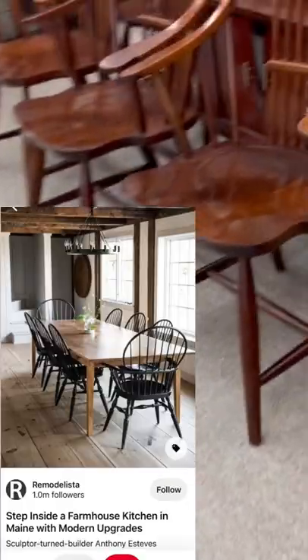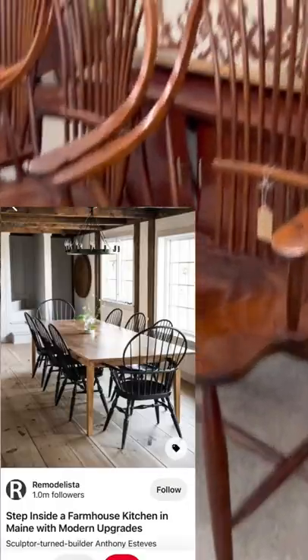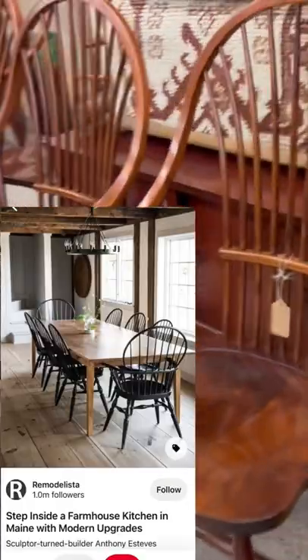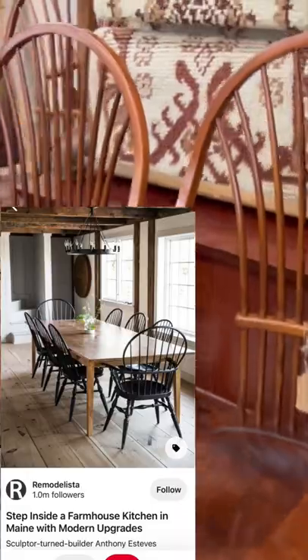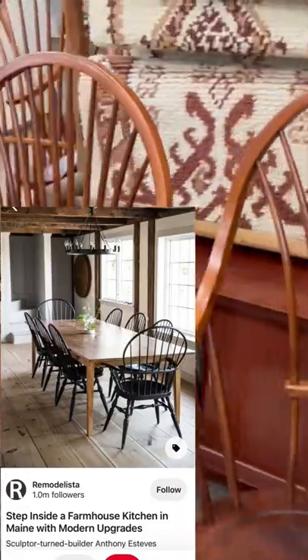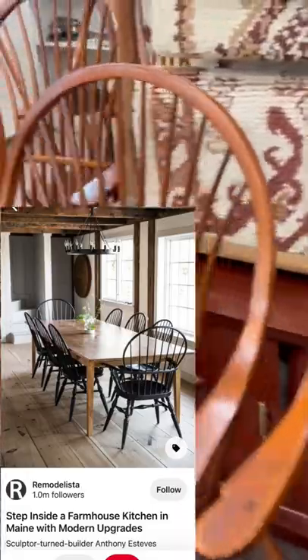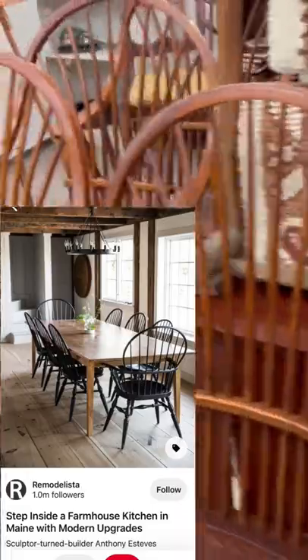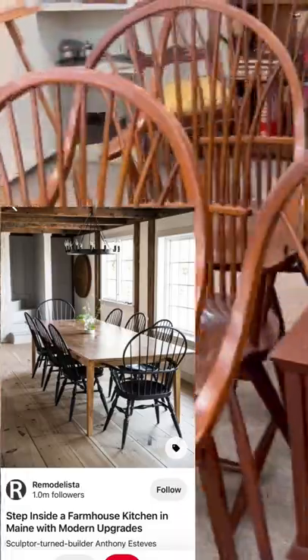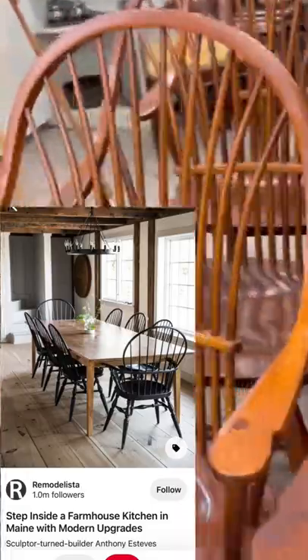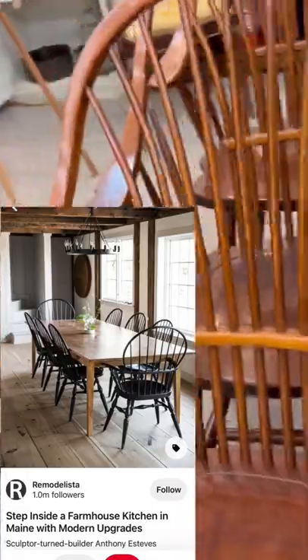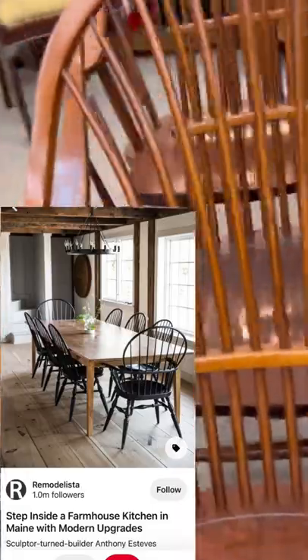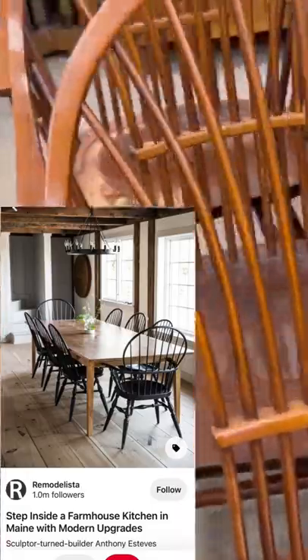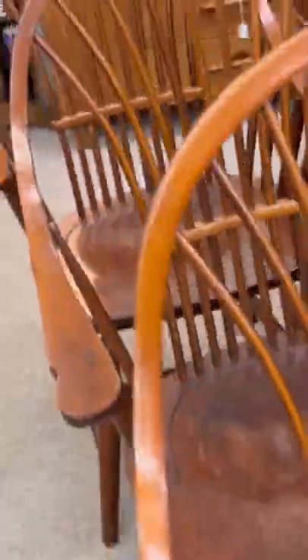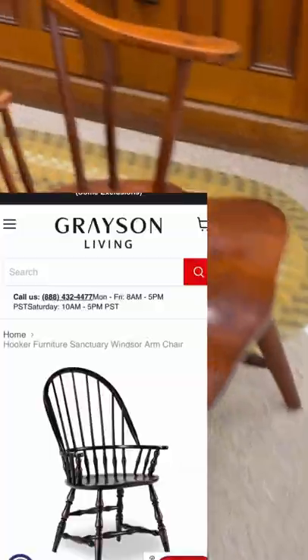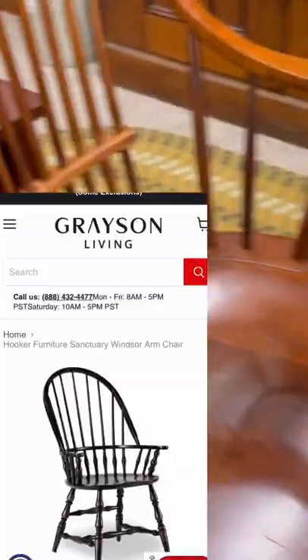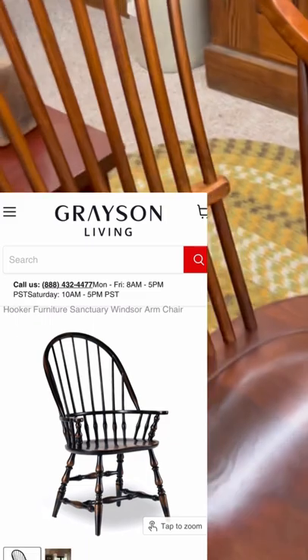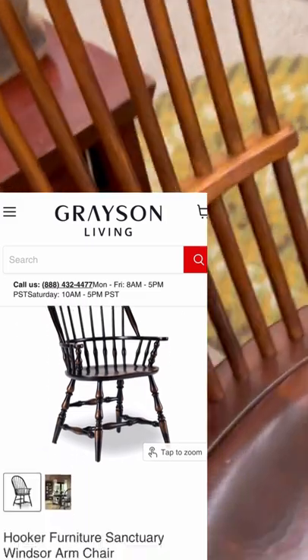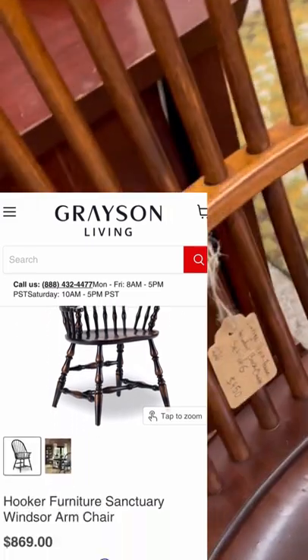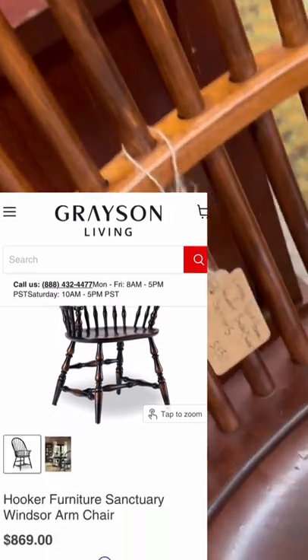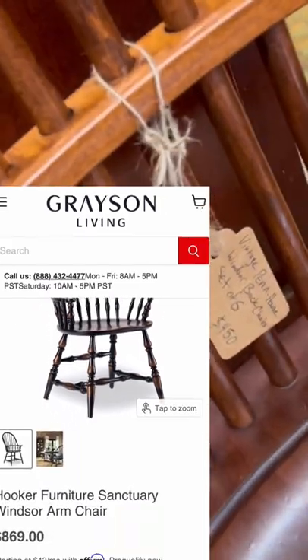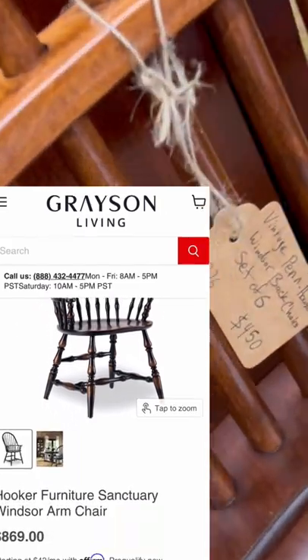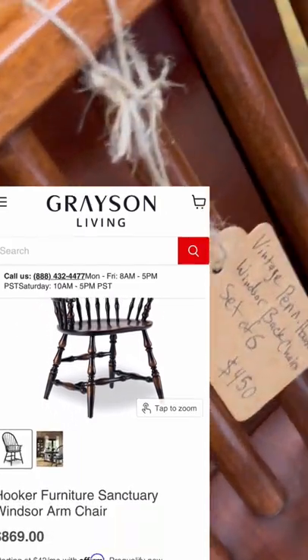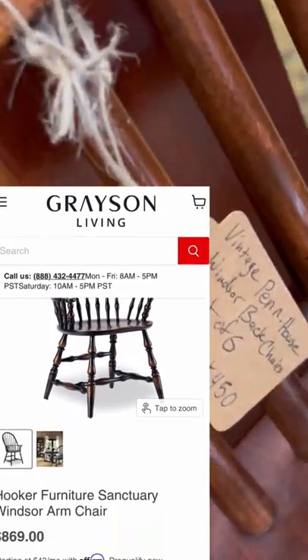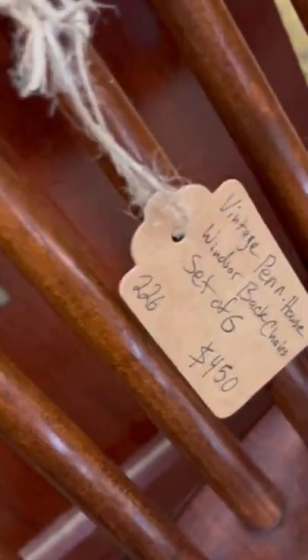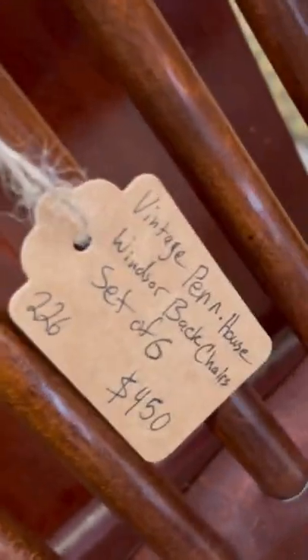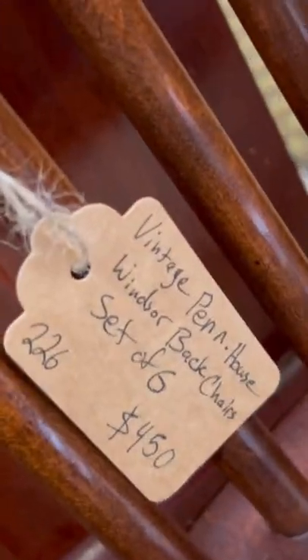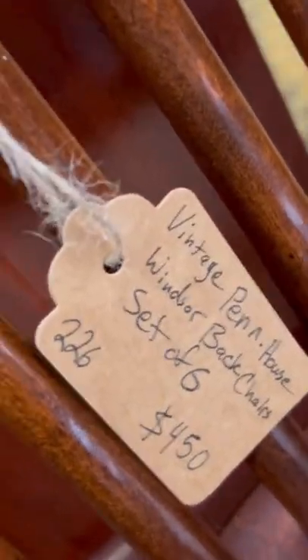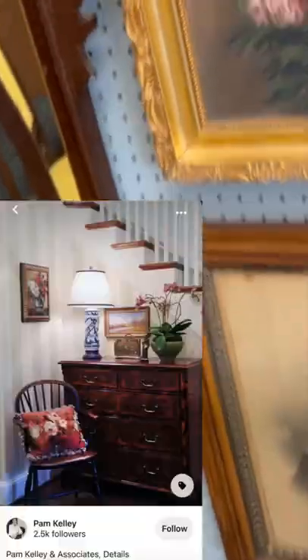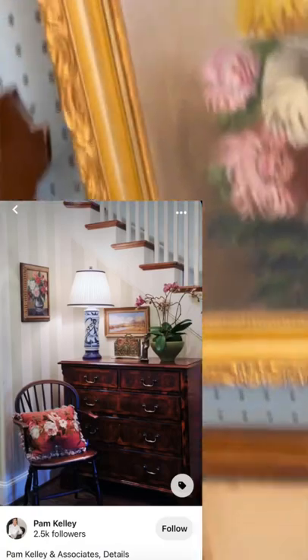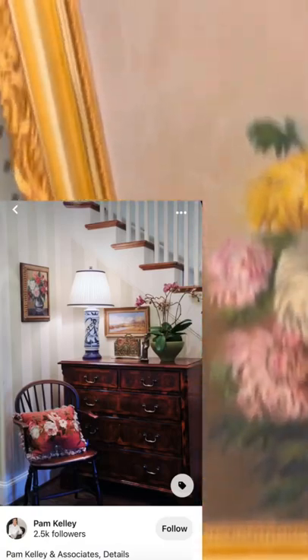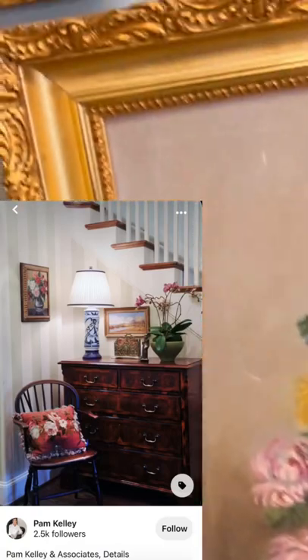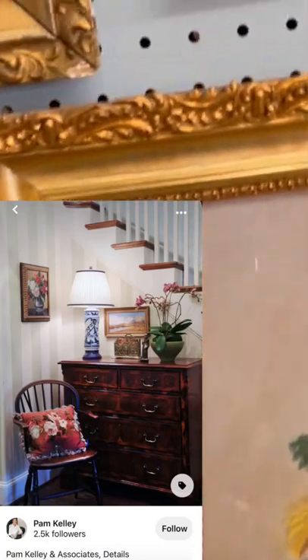Here's my dream dining room. I love the rustic table and the black farmhouse chairs — I could easily paint this set of chairs. Compared to ones that are almost $900, this set of six for $450 isn't too bad.